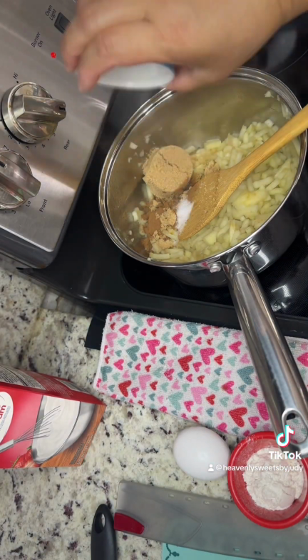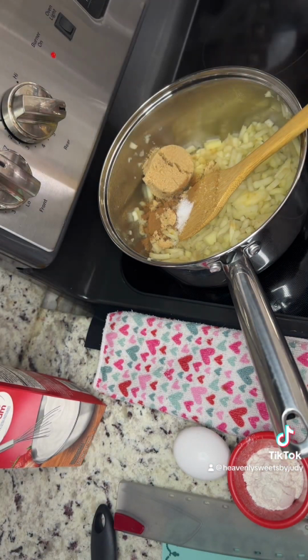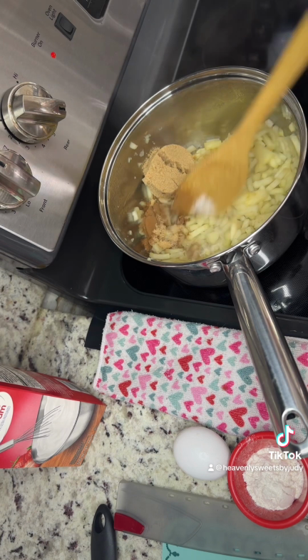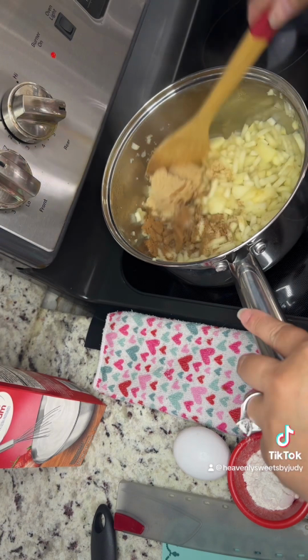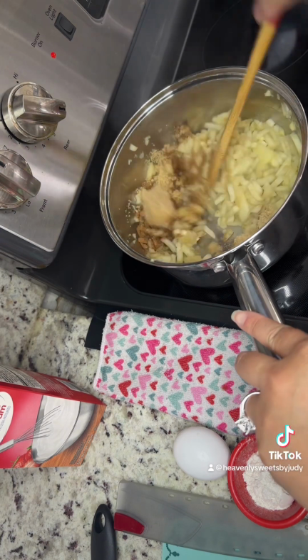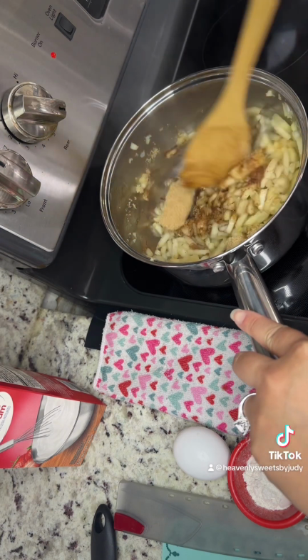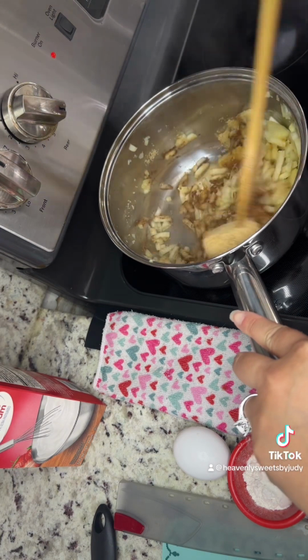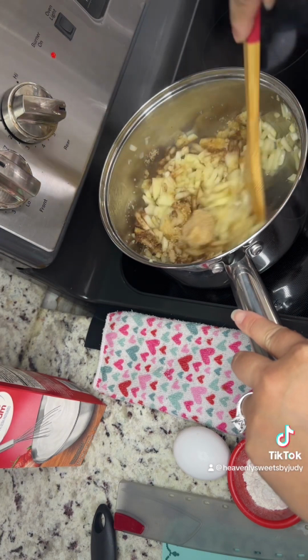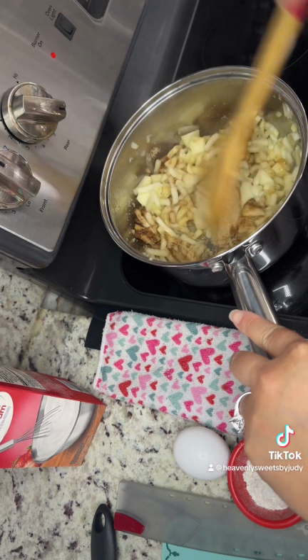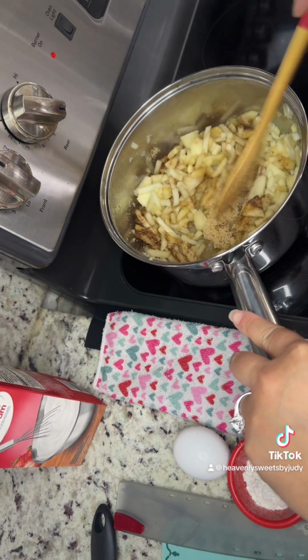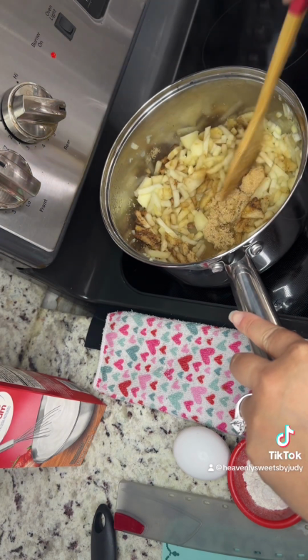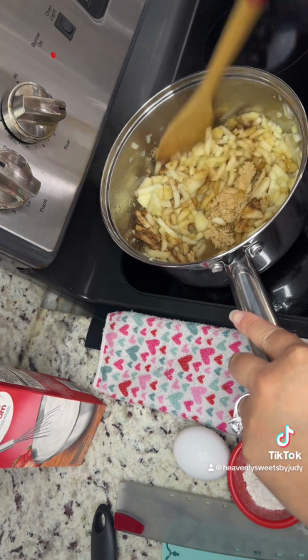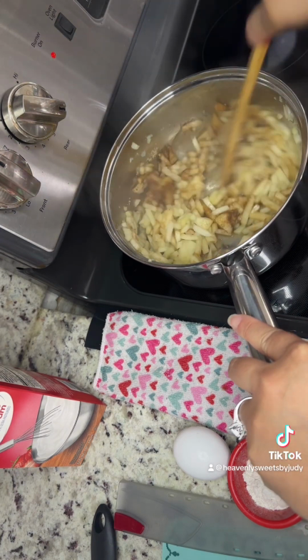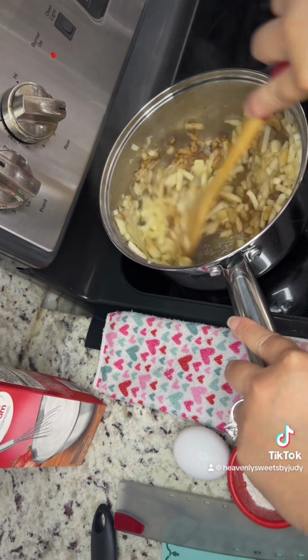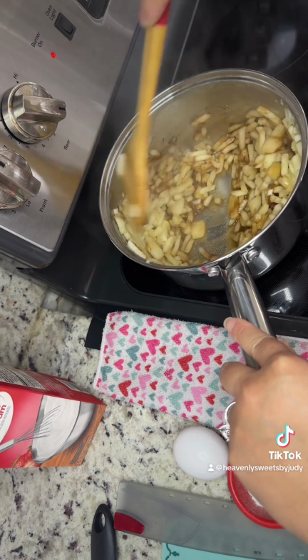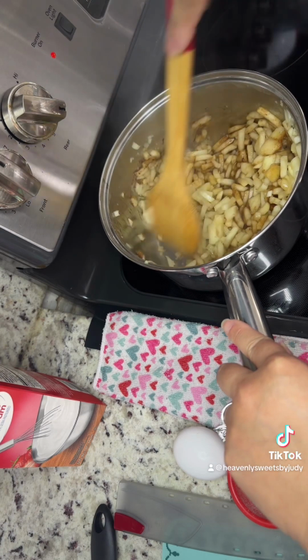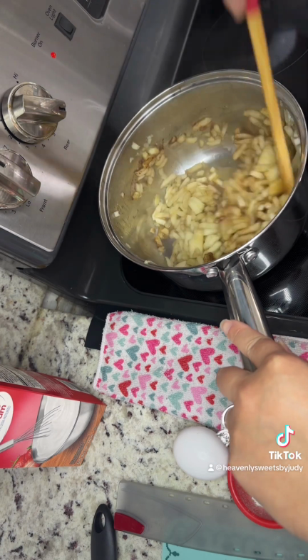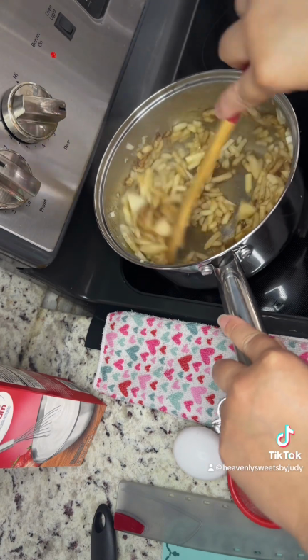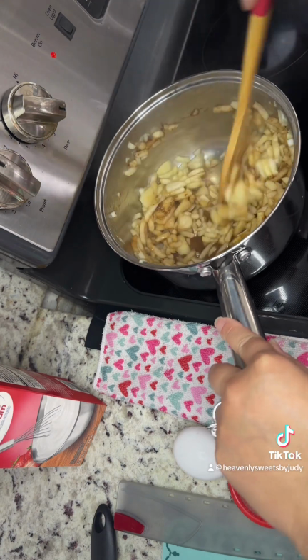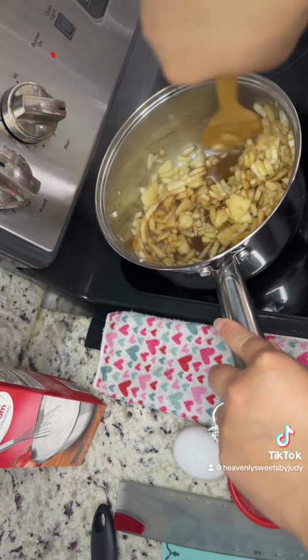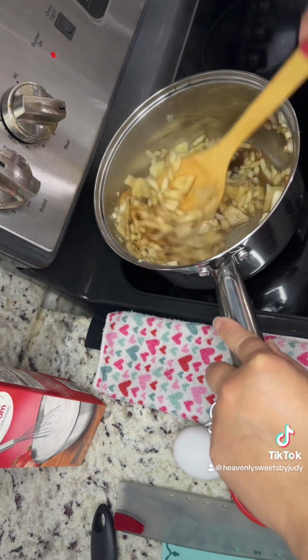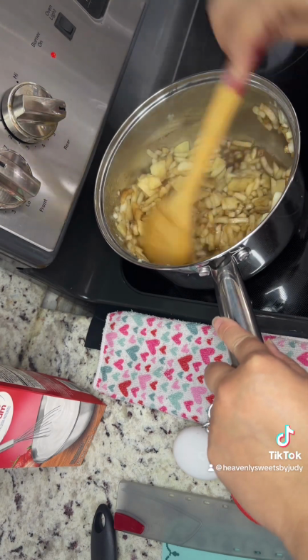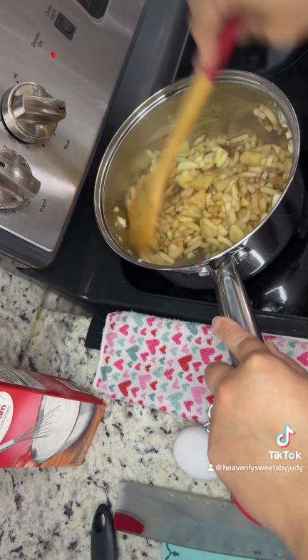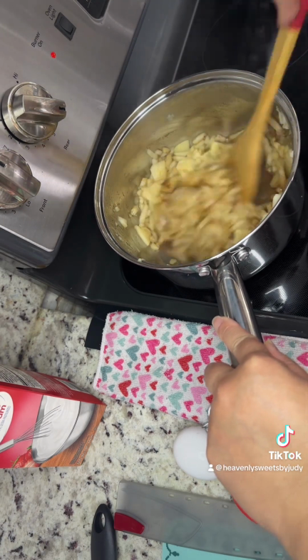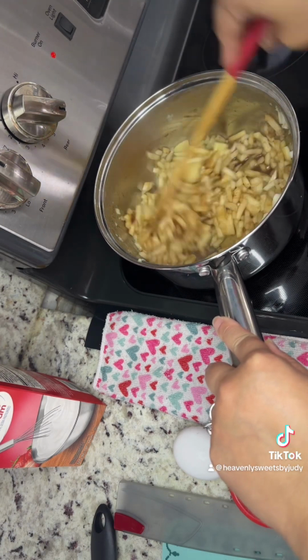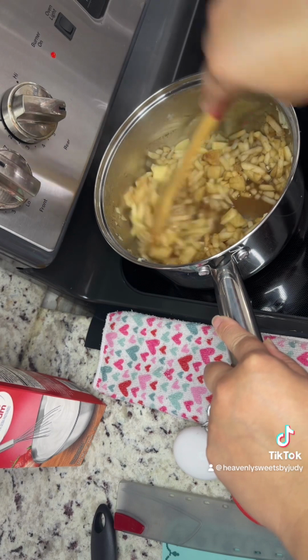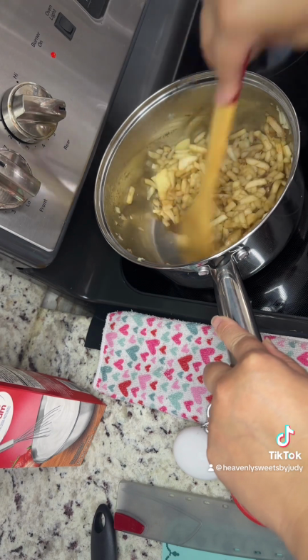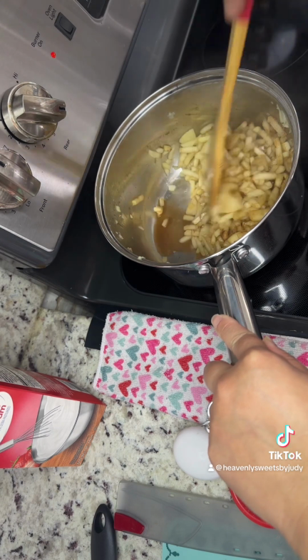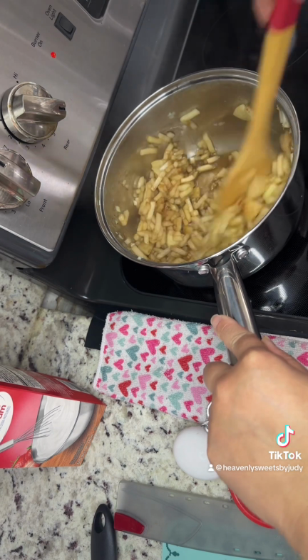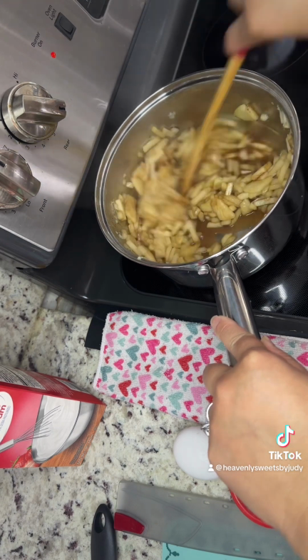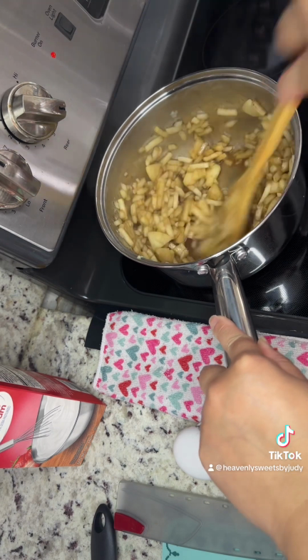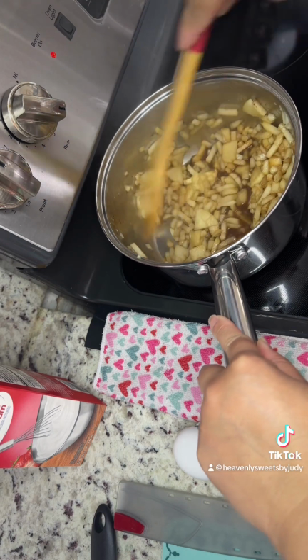Once that's done, add the brown sugar, the cinnamon powder, and the one-eighth teaspoon of salt. Then let that cook for an additional three to four minutes on medium-high.